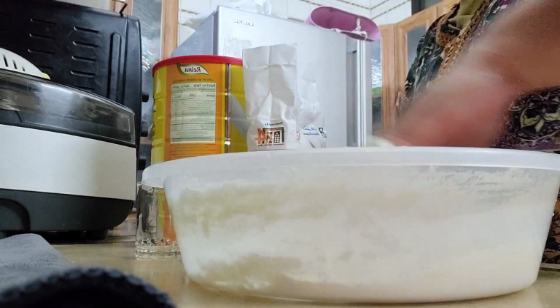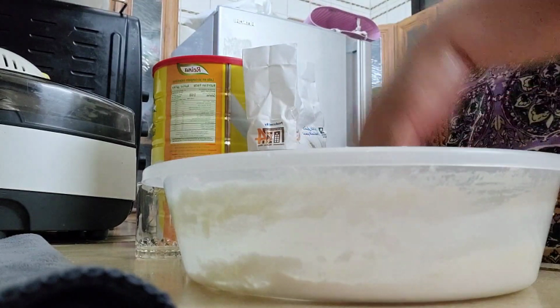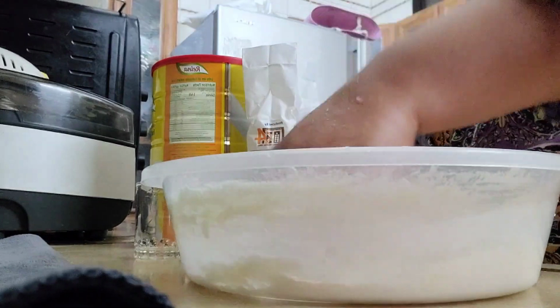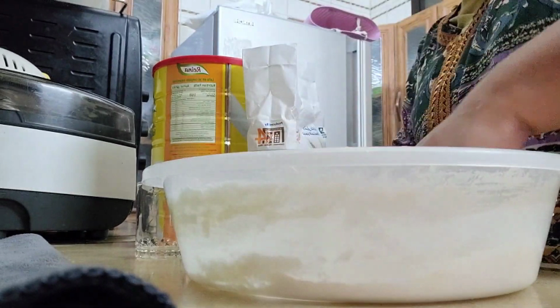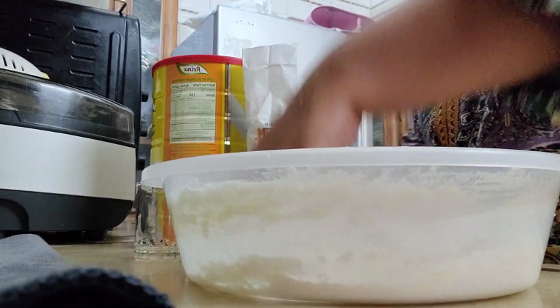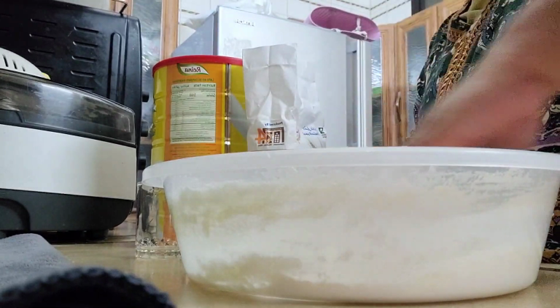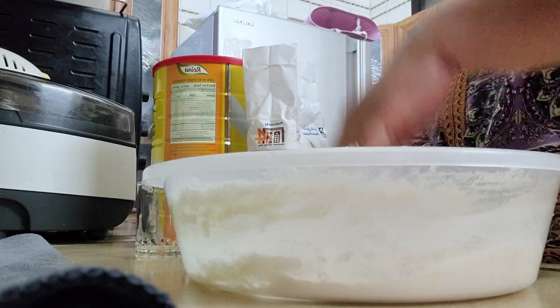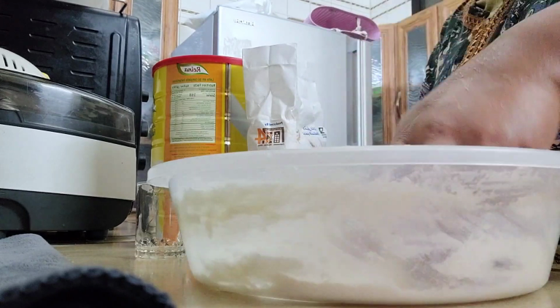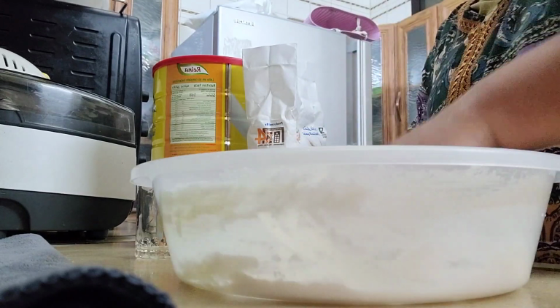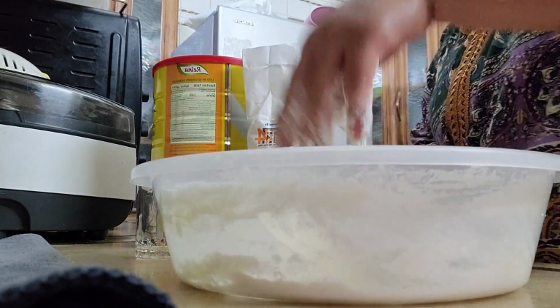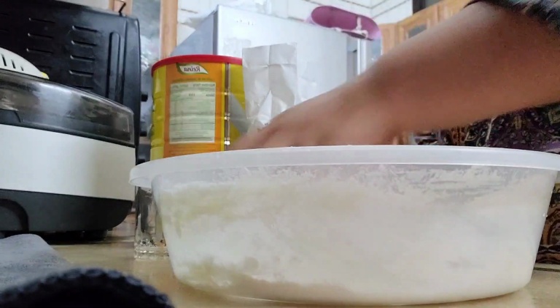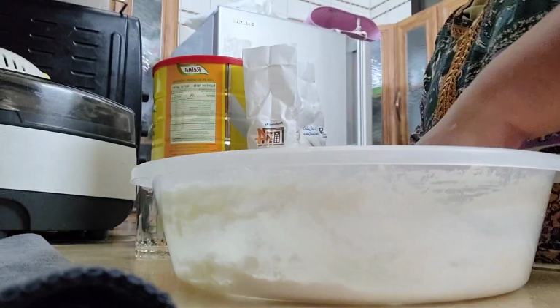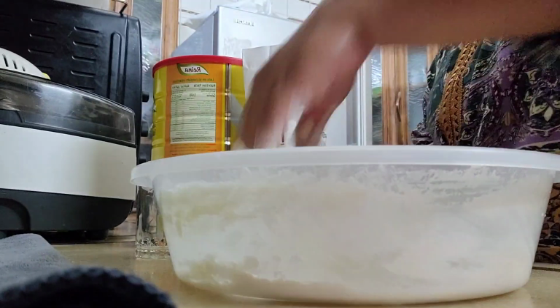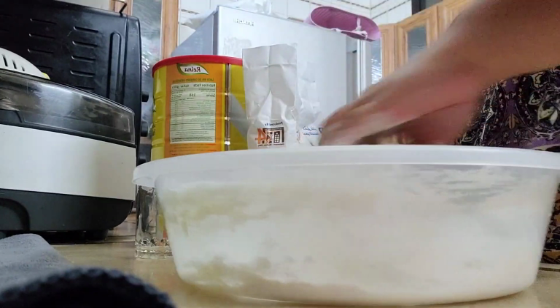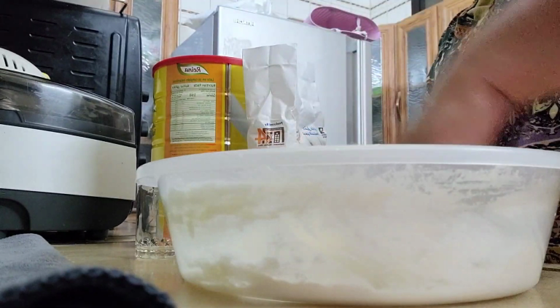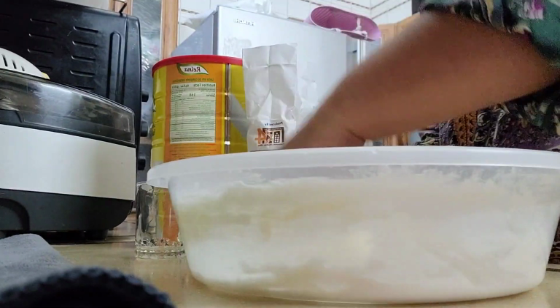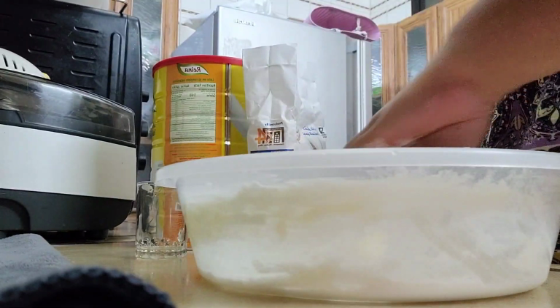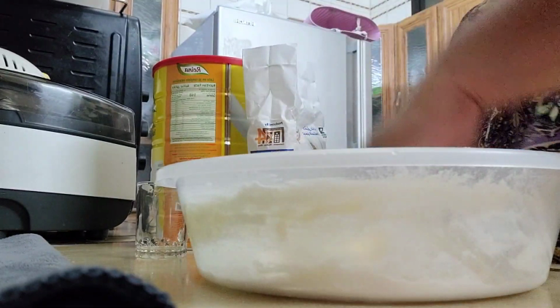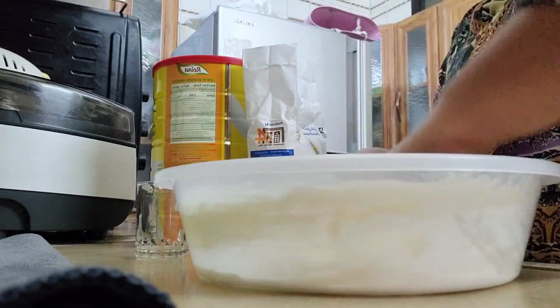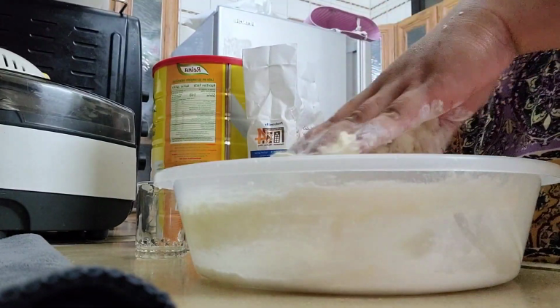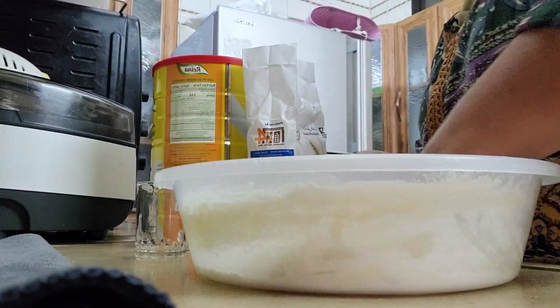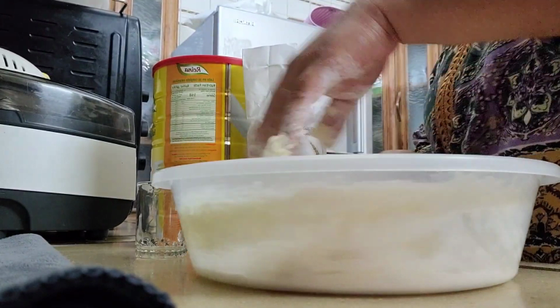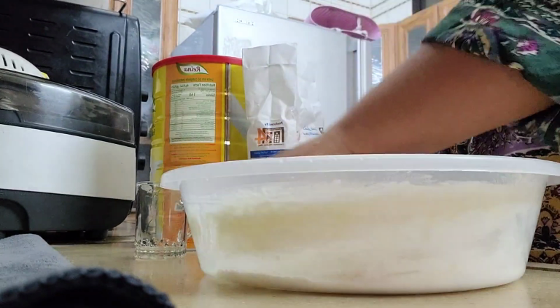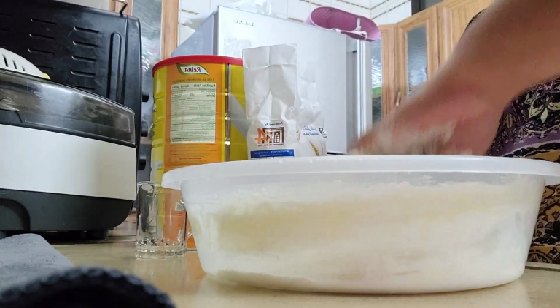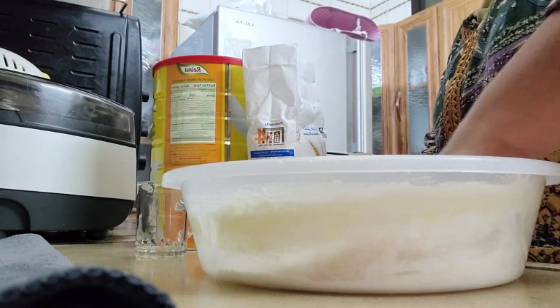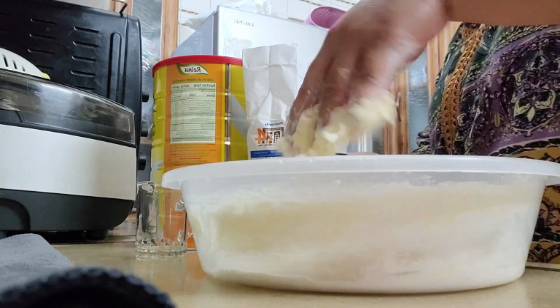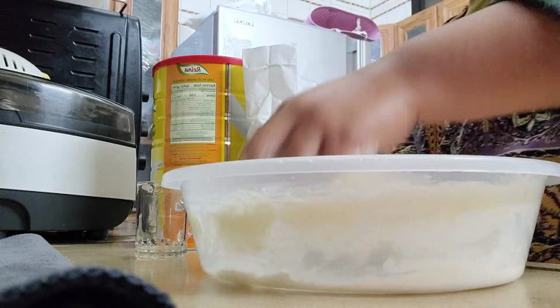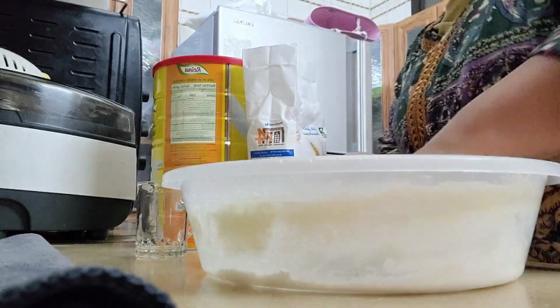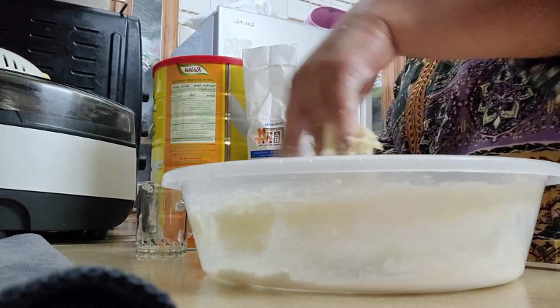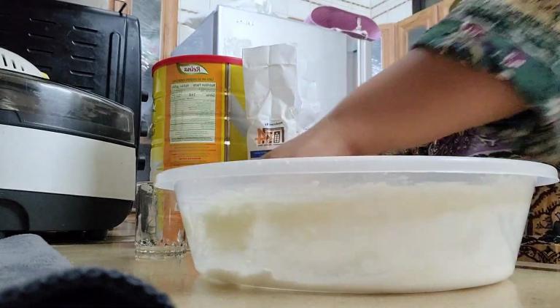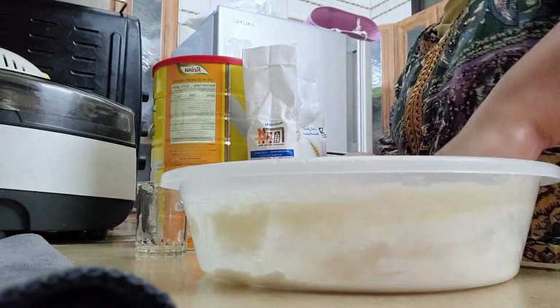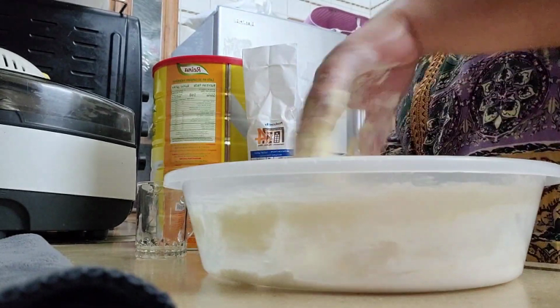We'll use our hands, guys. You can see — I washed my hands, so we're clean here. Just mixing and mixing.